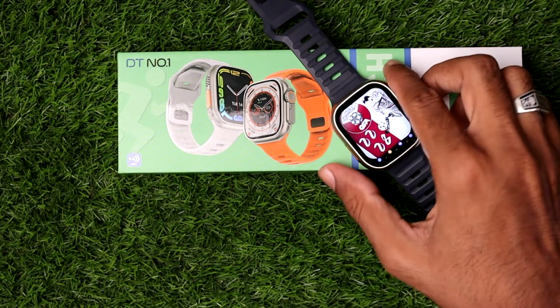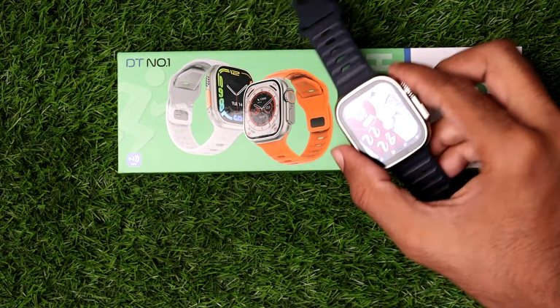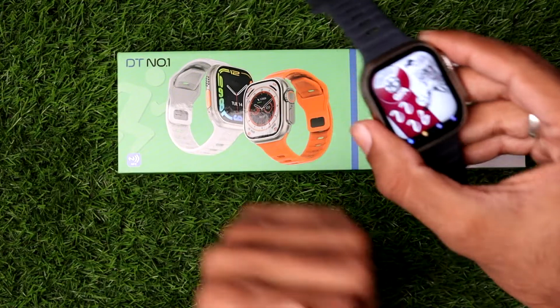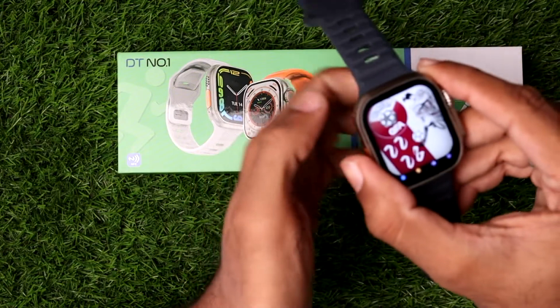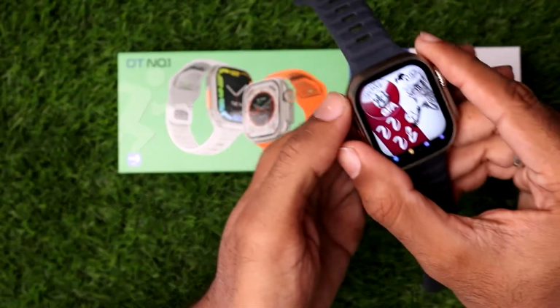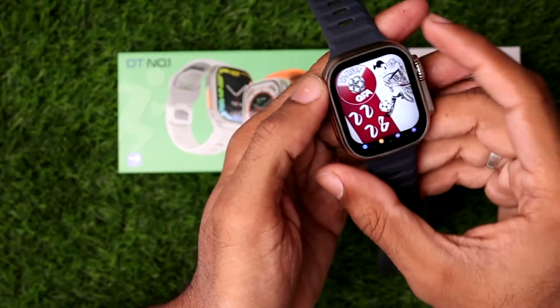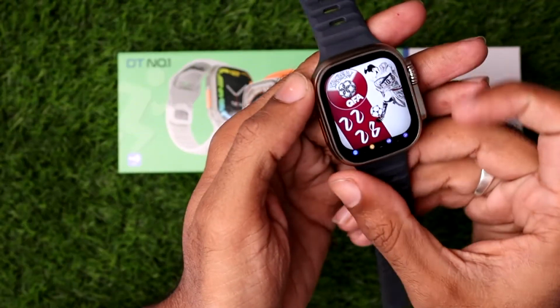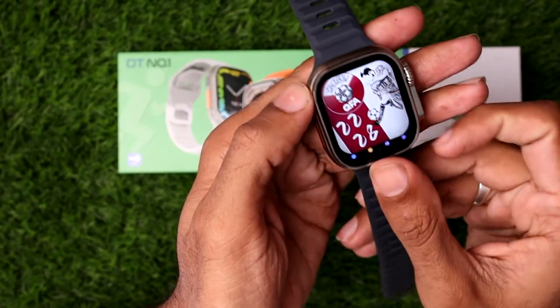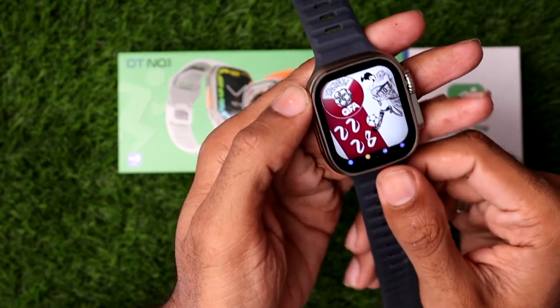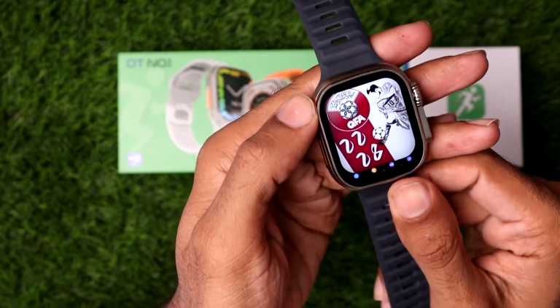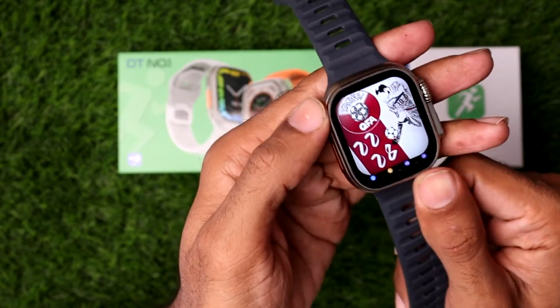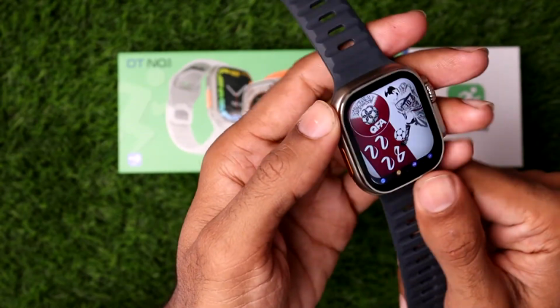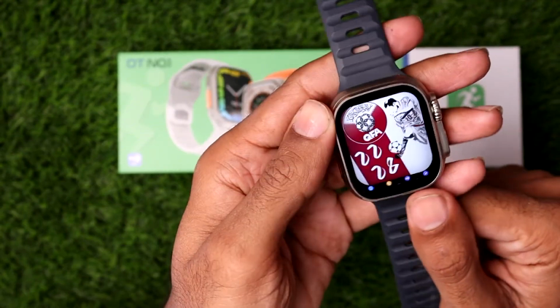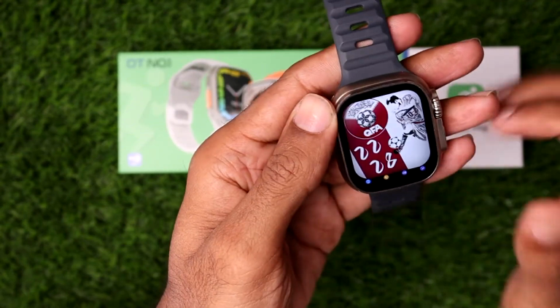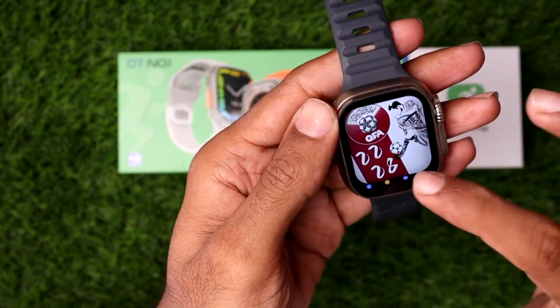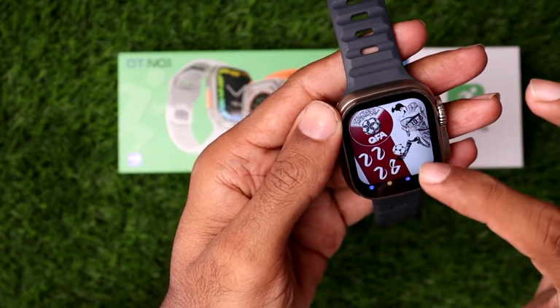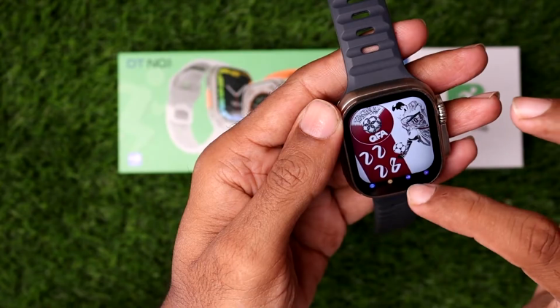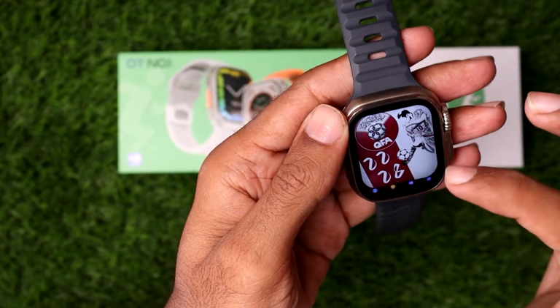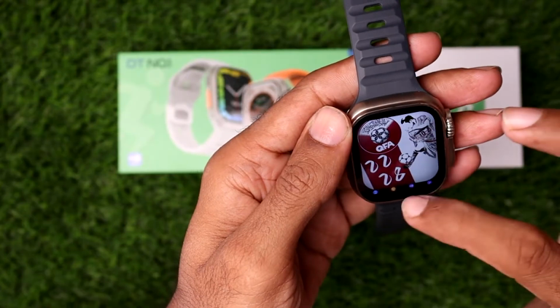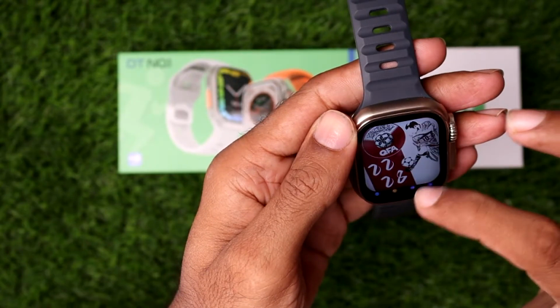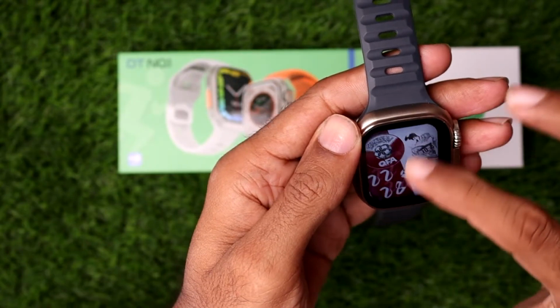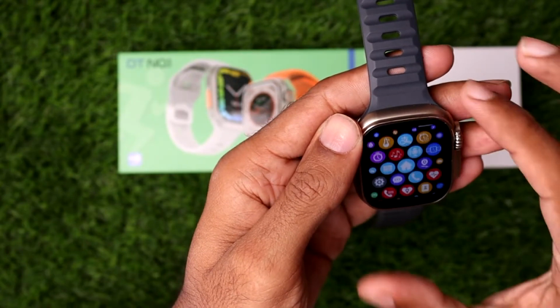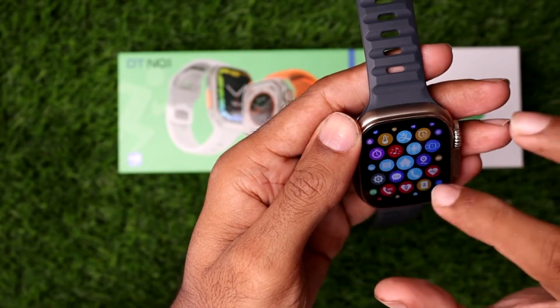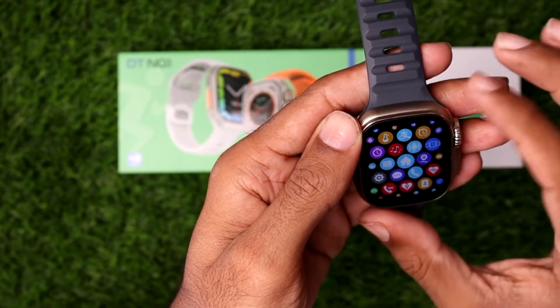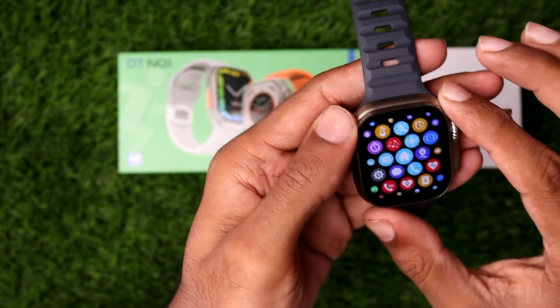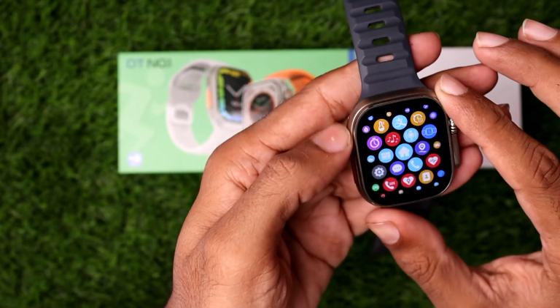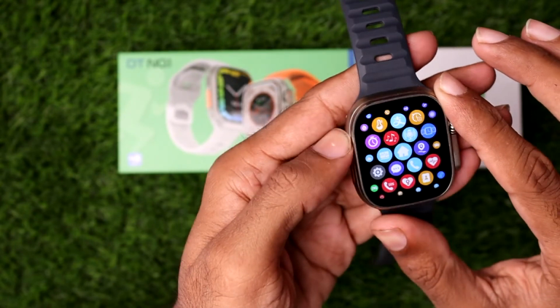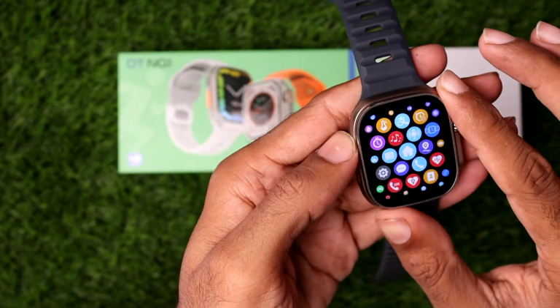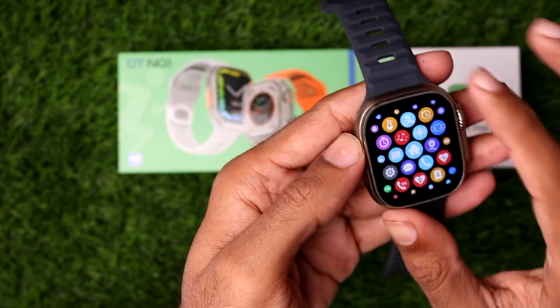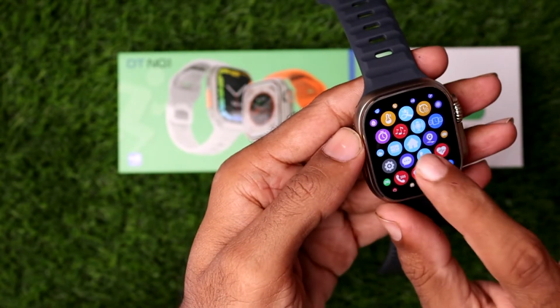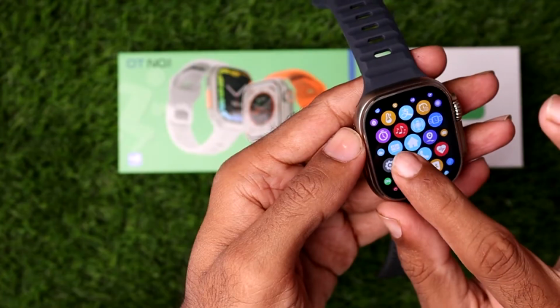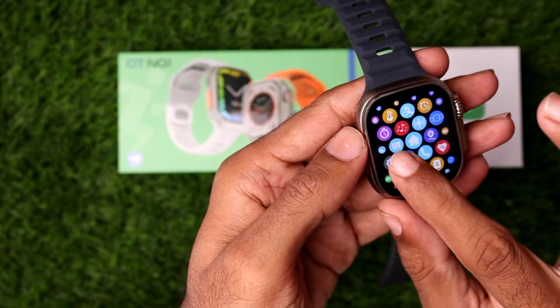If you want to change your DT8 Ultra Smartwatch language, you need to simply first swipe your finger to the top side. Now you need to simply tap on the settings gear icon.